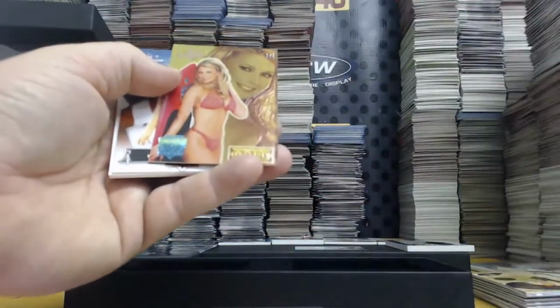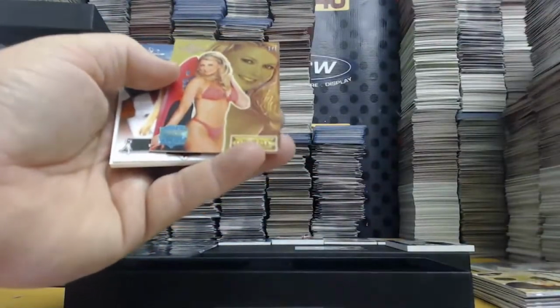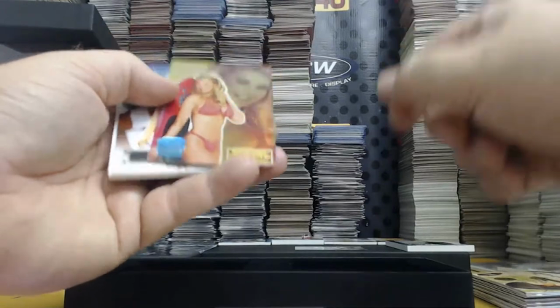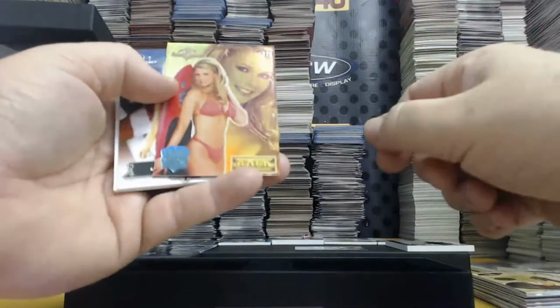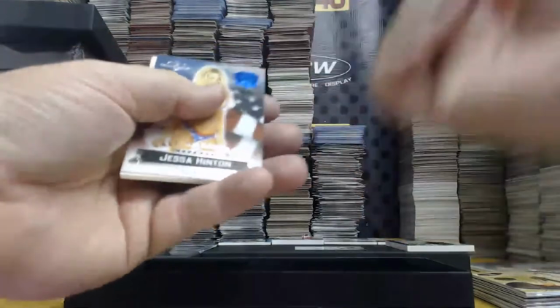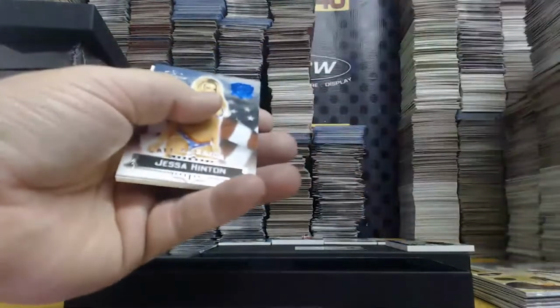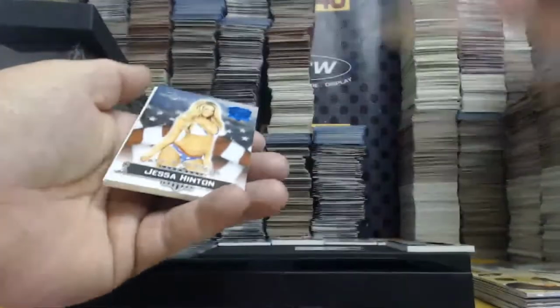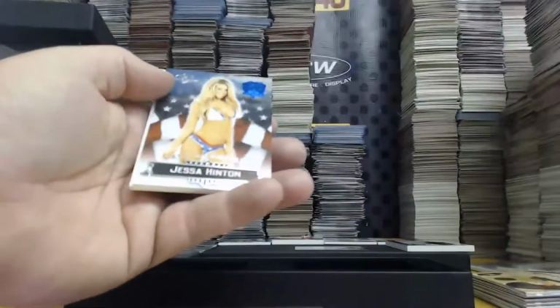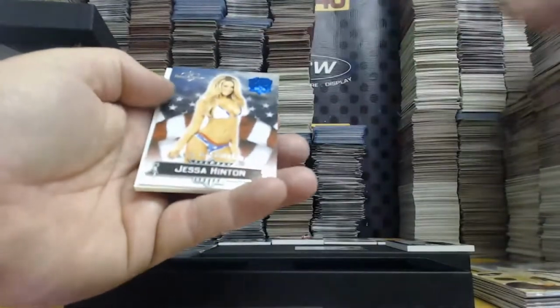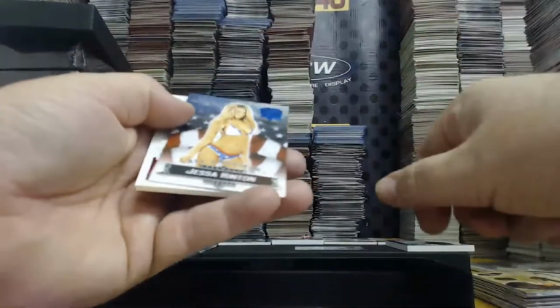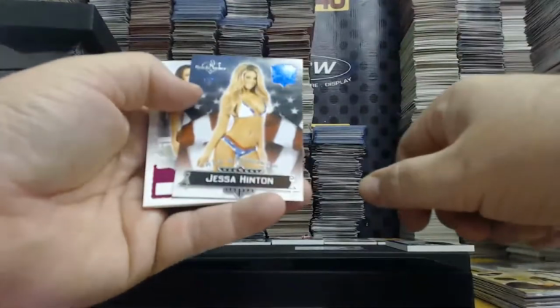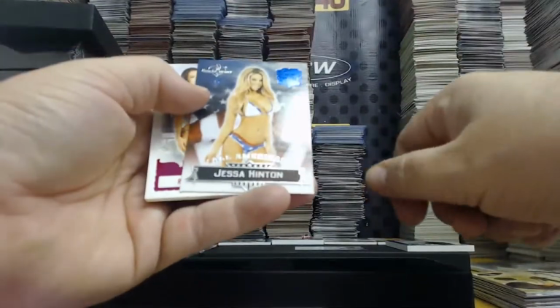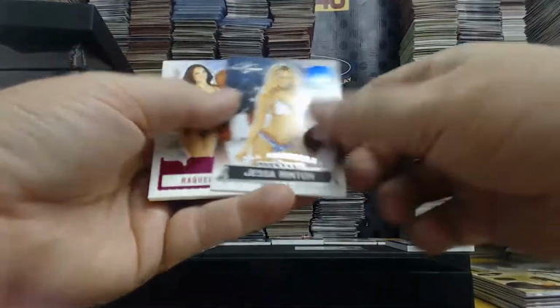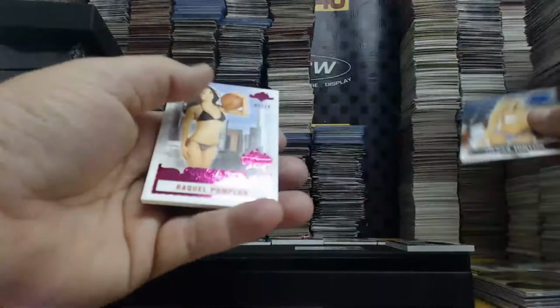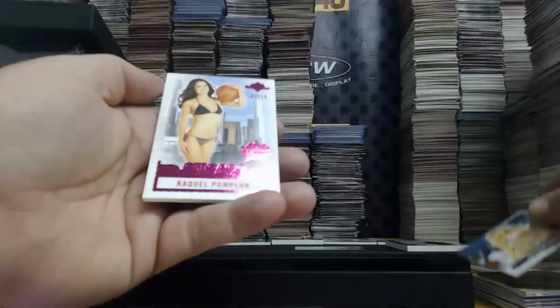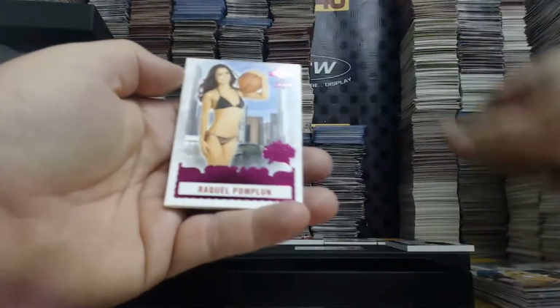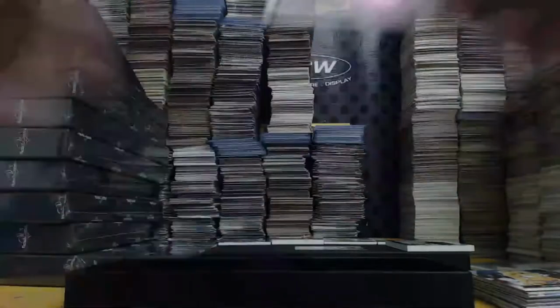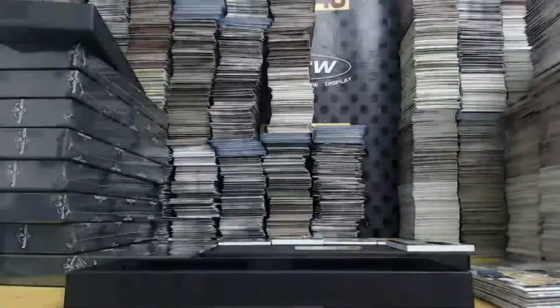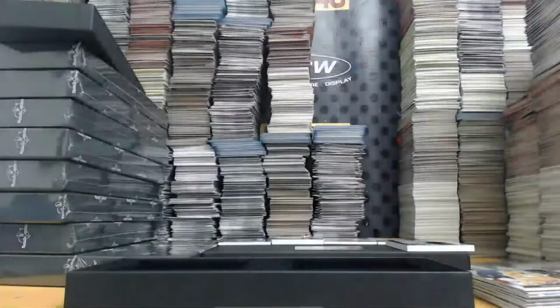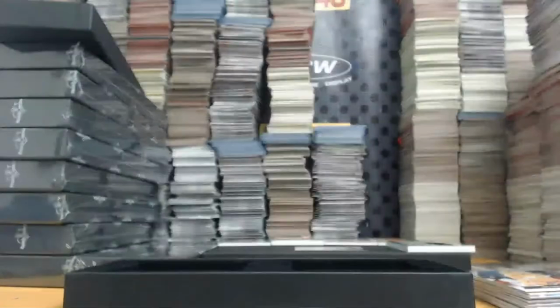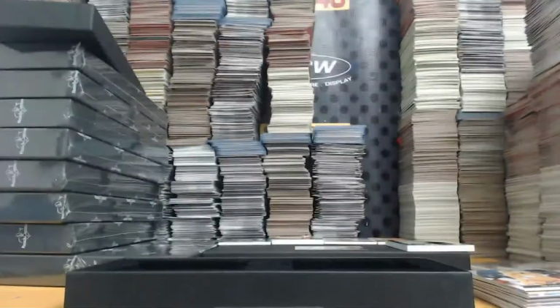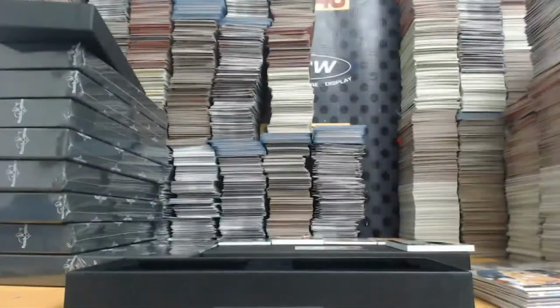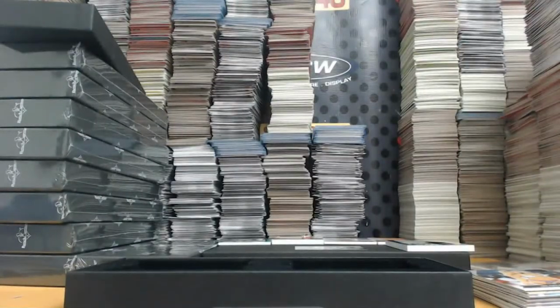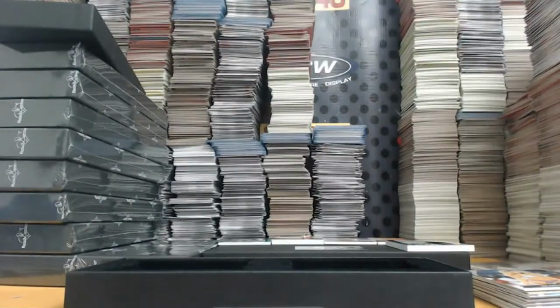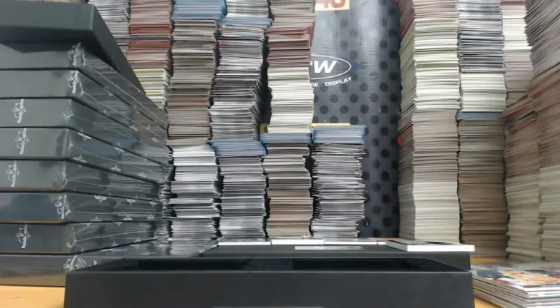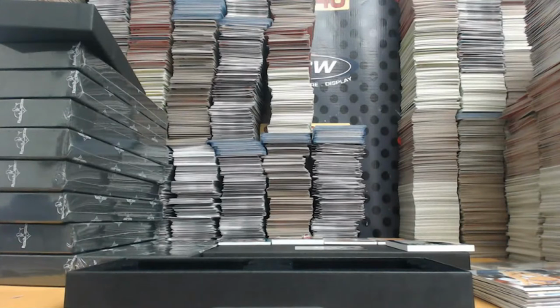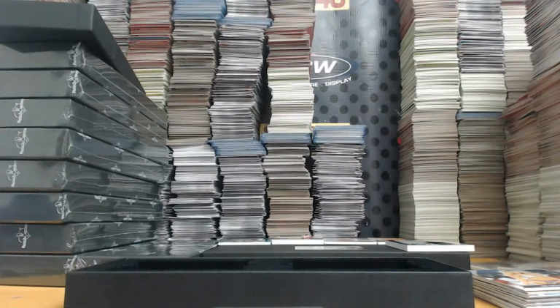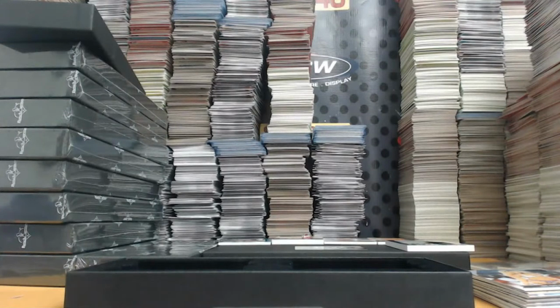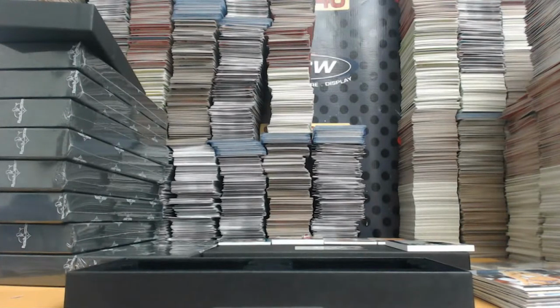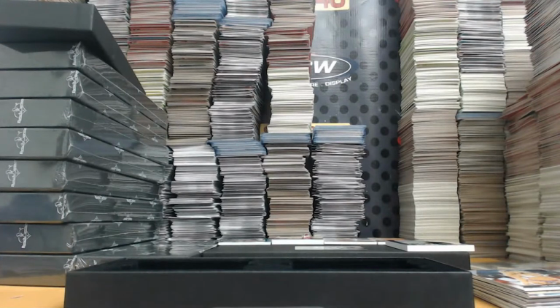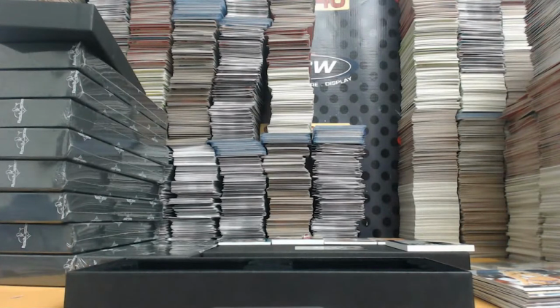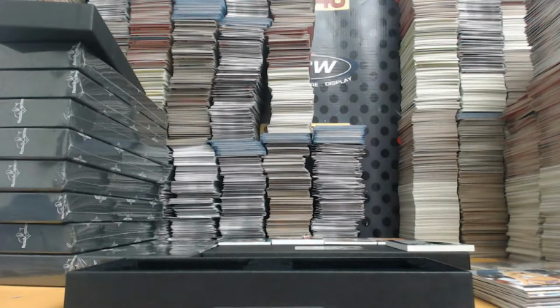One of one Ice Blue — Tammy Sheffield. One out of two All-American — Jessa Hinton and Raquel Pomplin, three out of ten. Pink Foil National Base, three out of ten.